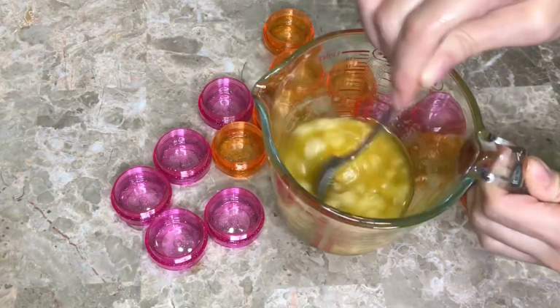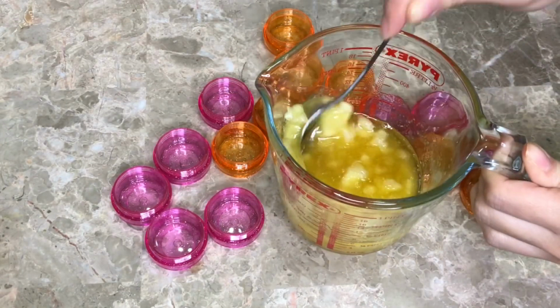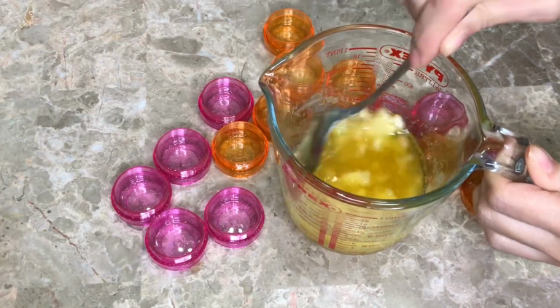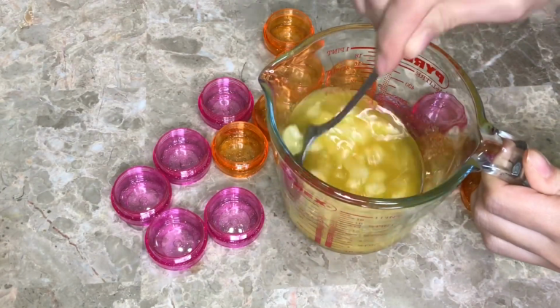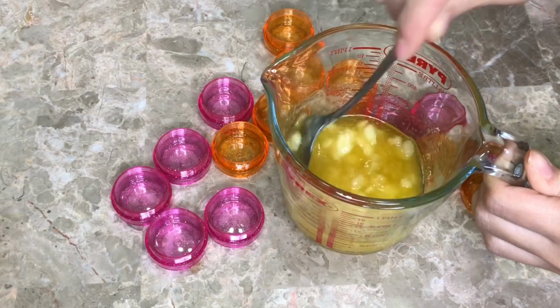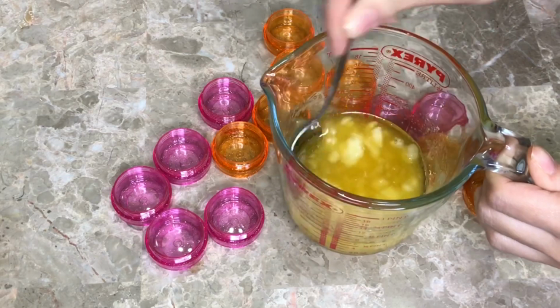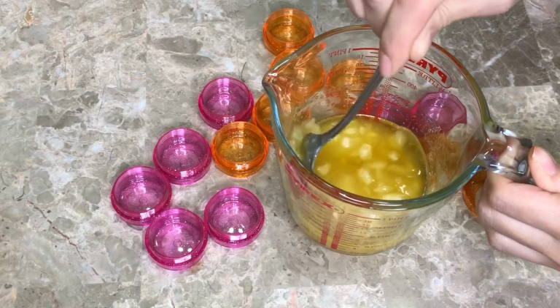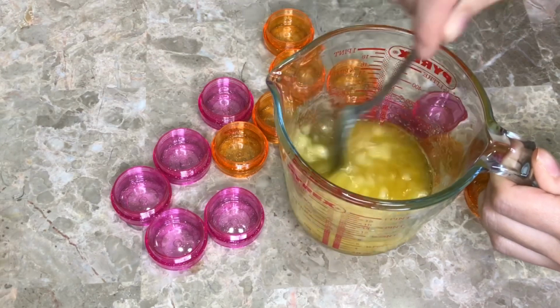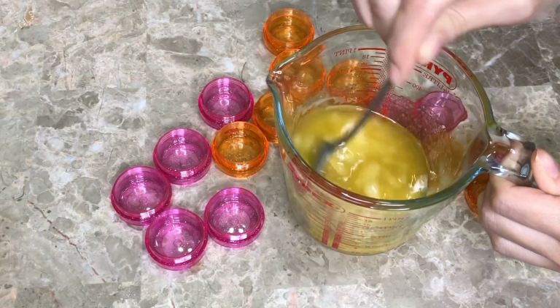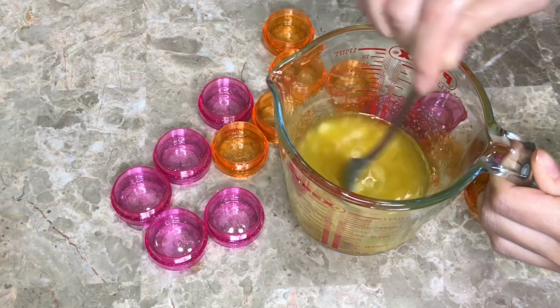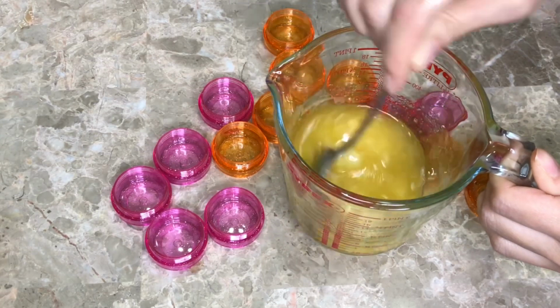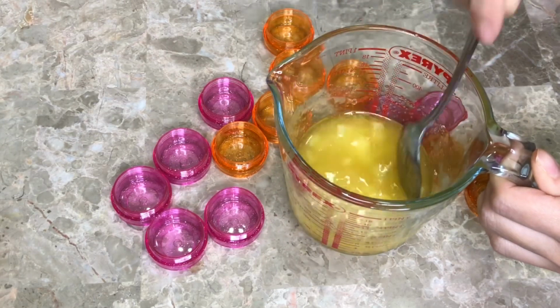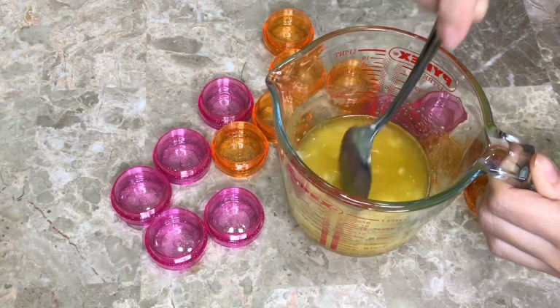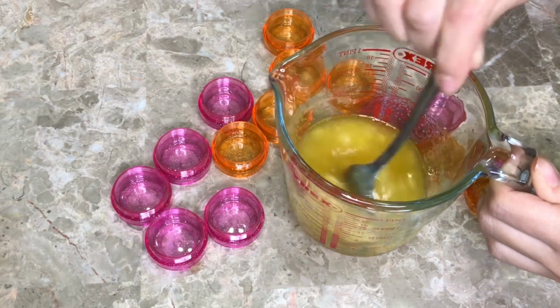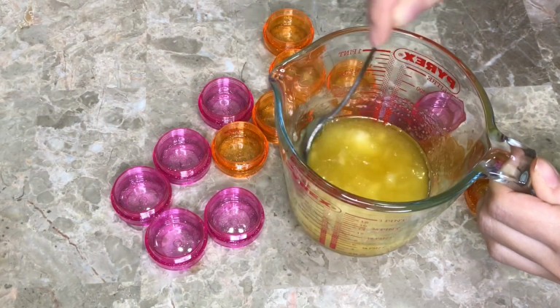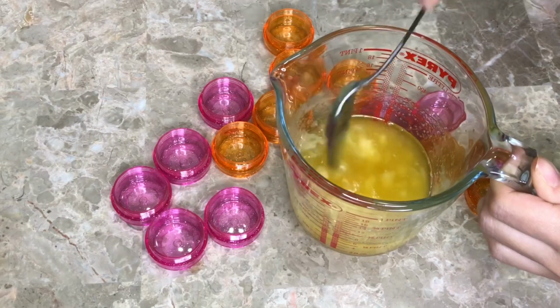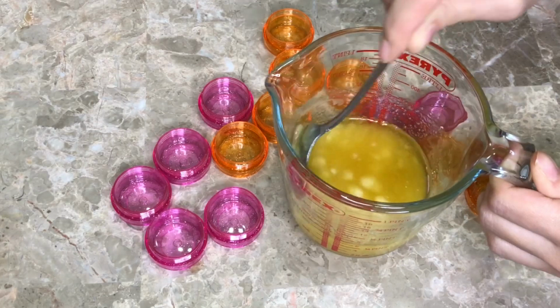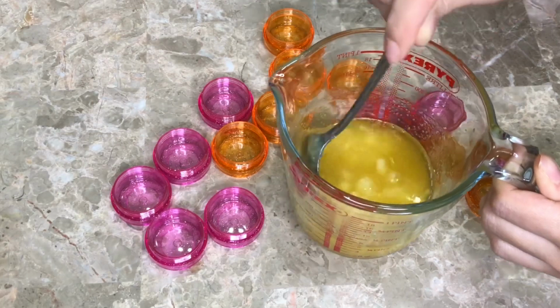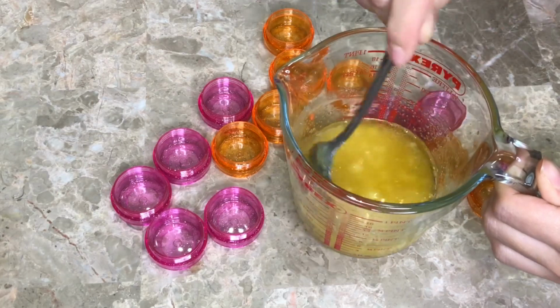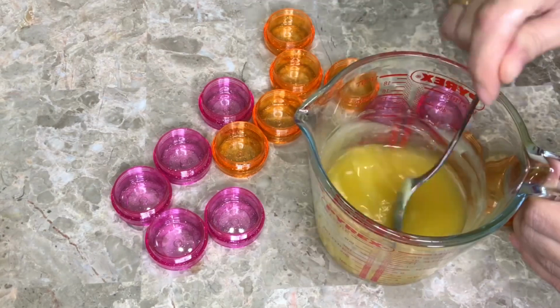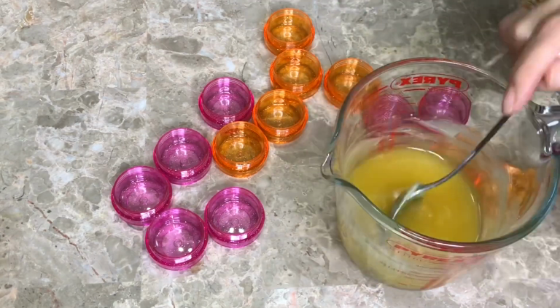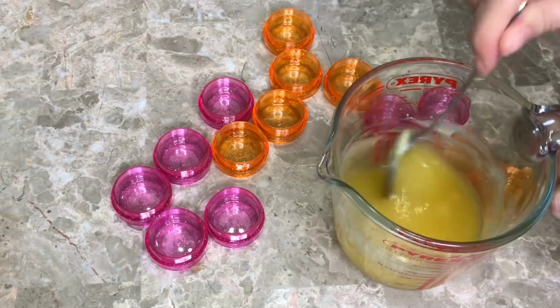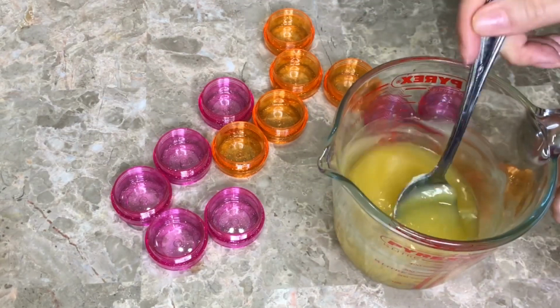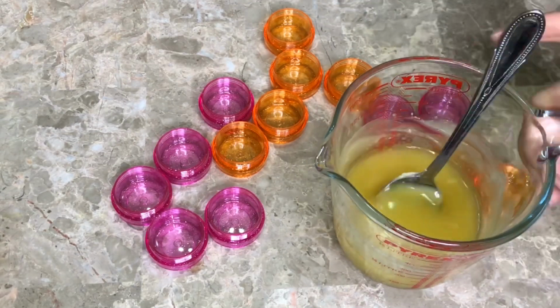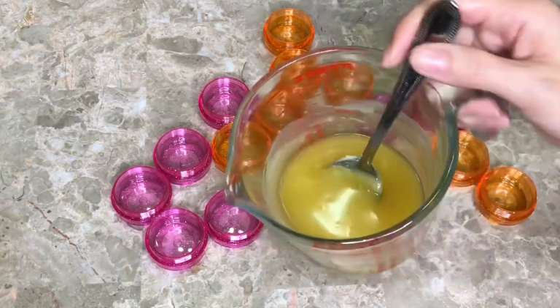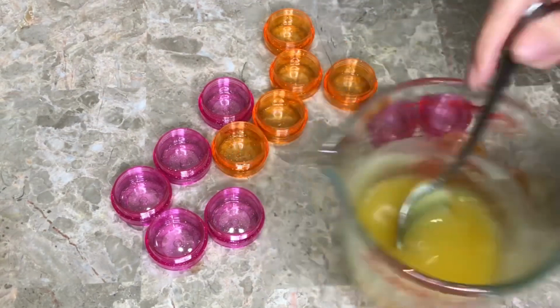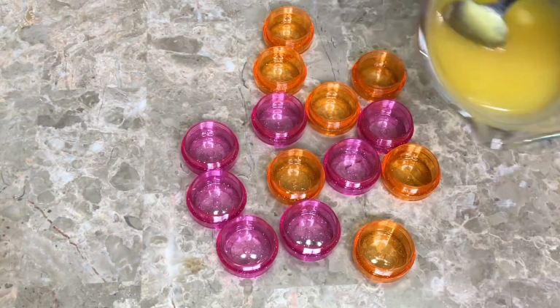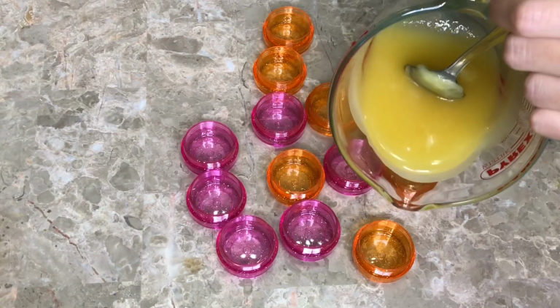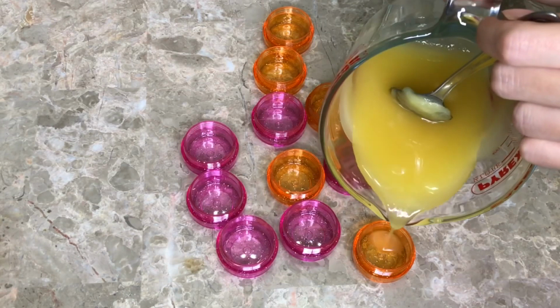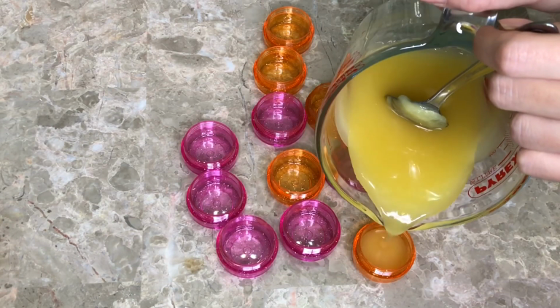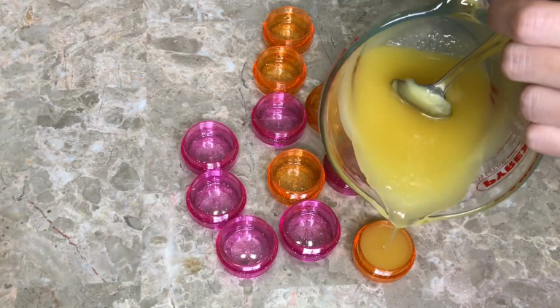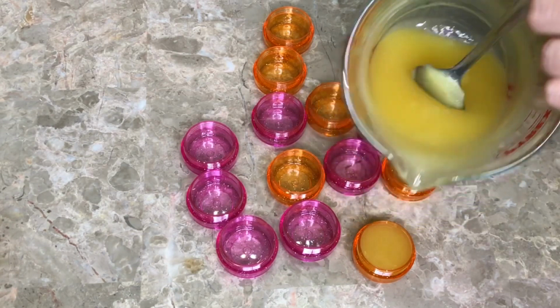The sugar is a little bit clumpy because I usually put it in the fridge, so it was kind of cold, but after a few seconds it was okay. Then I'm pouring the mixture into small molds and they solidified quite quickly.